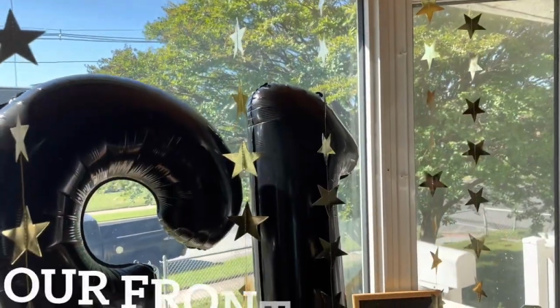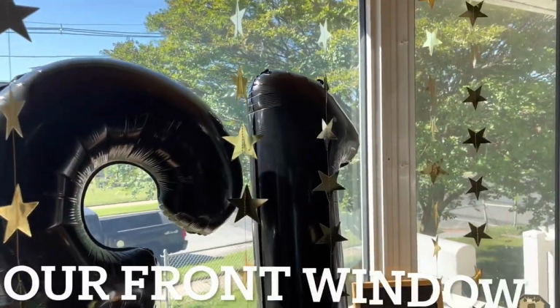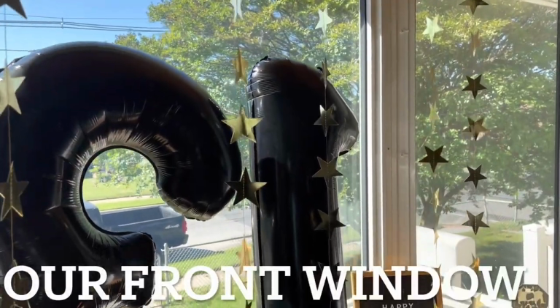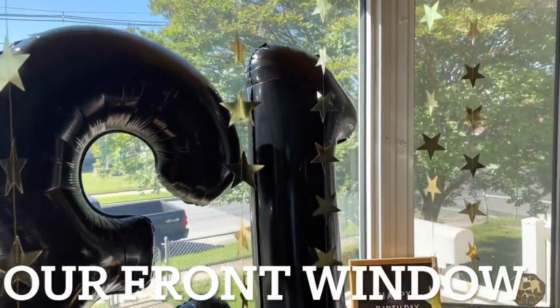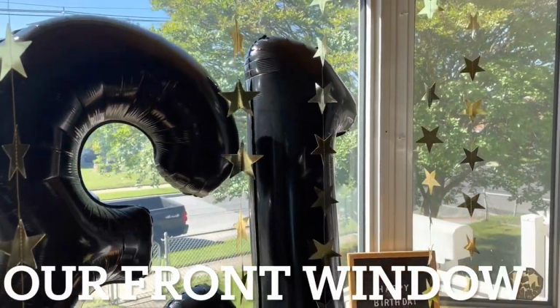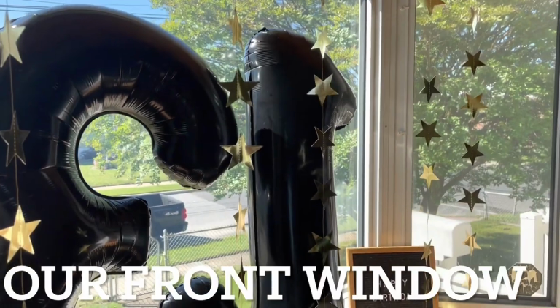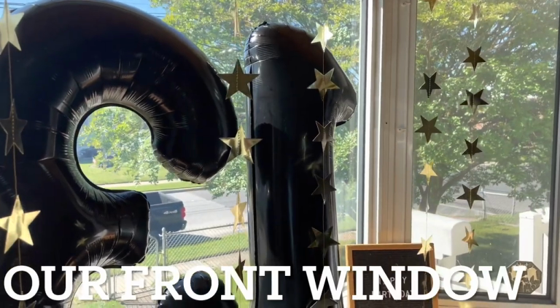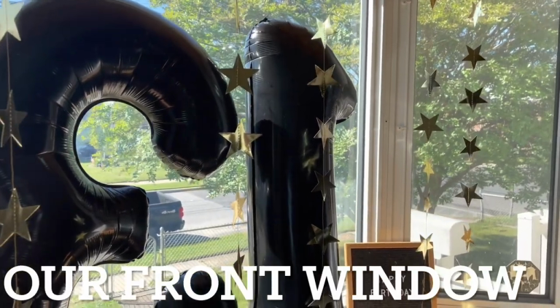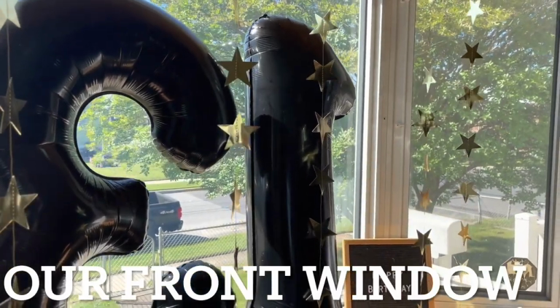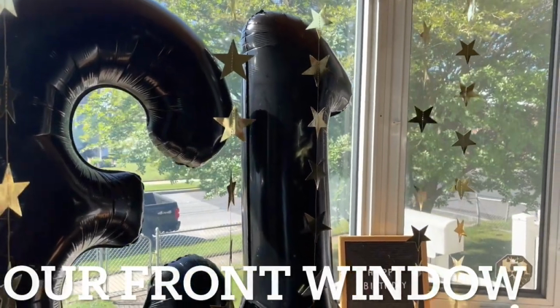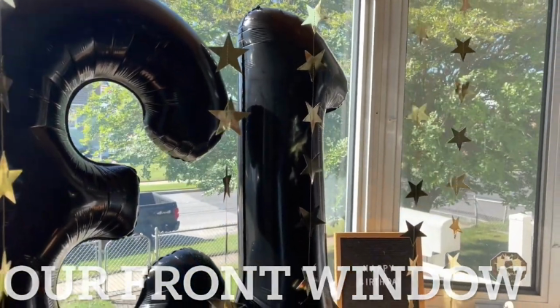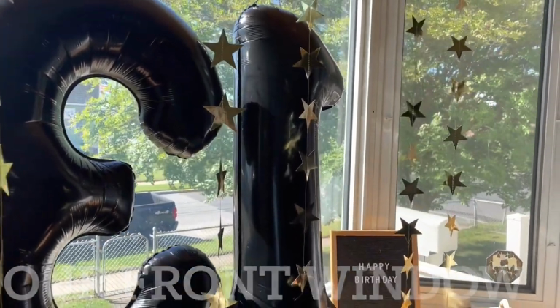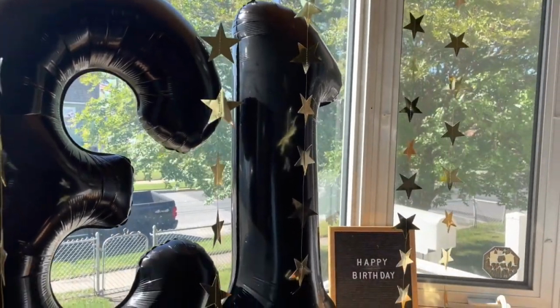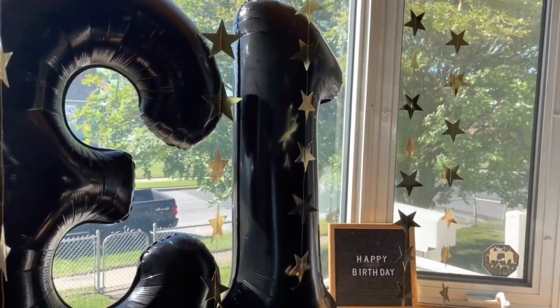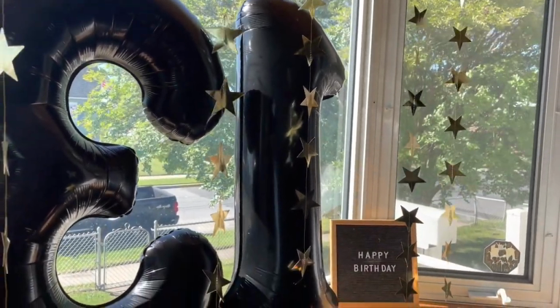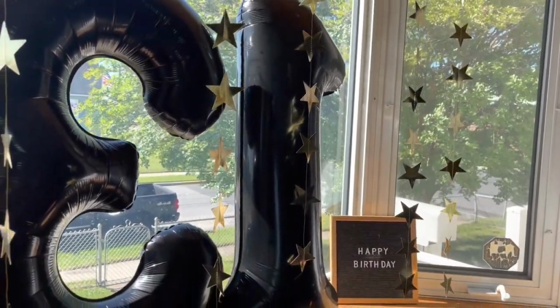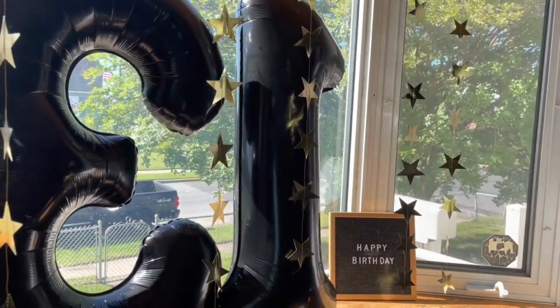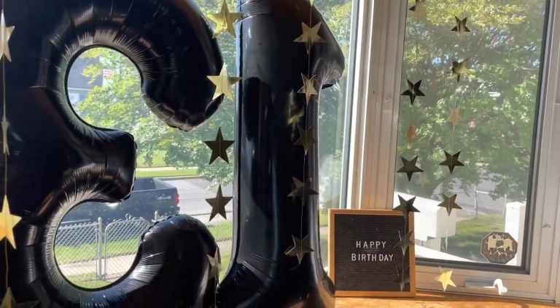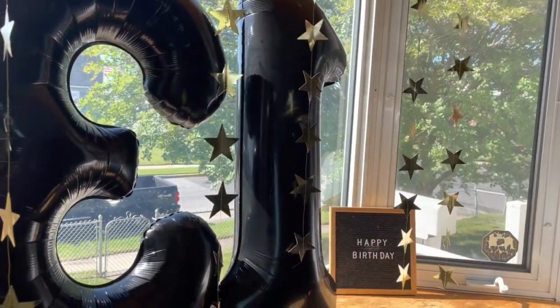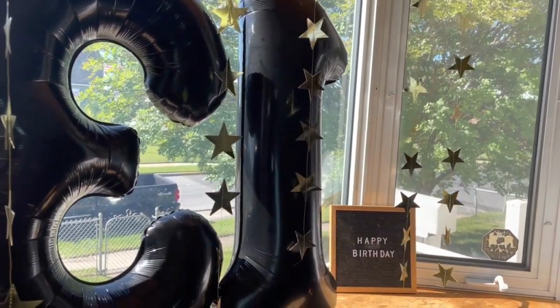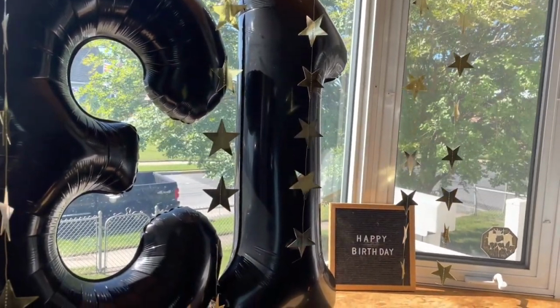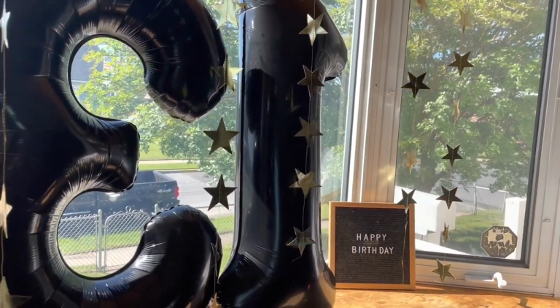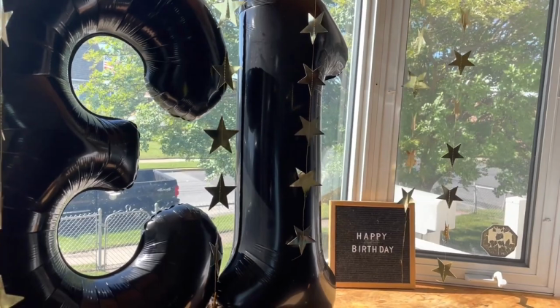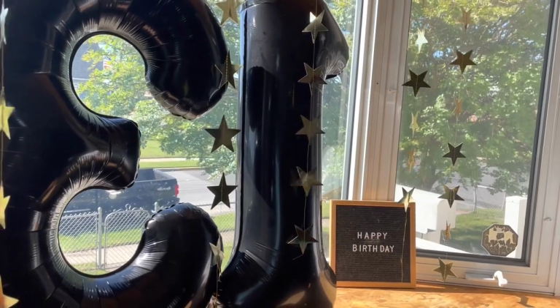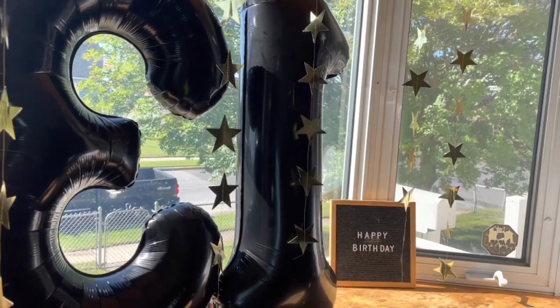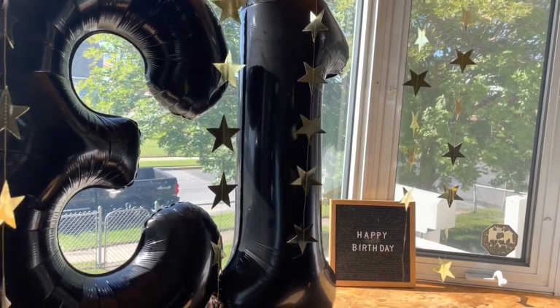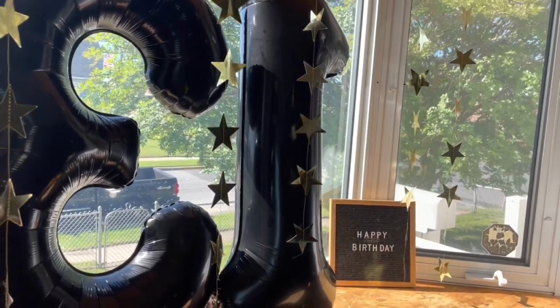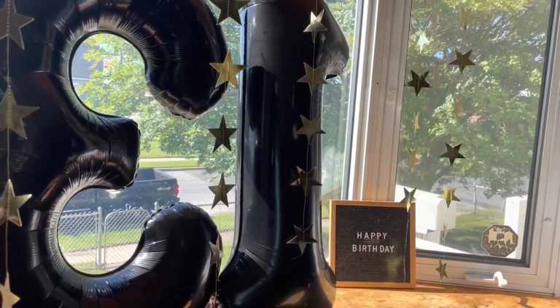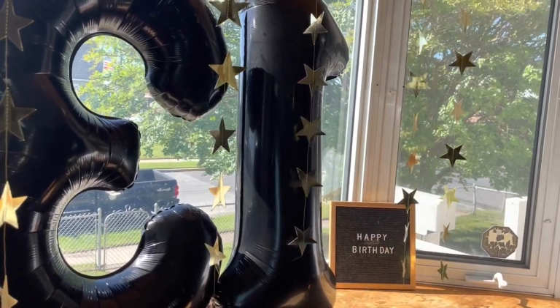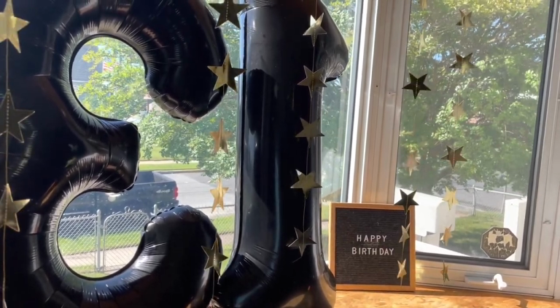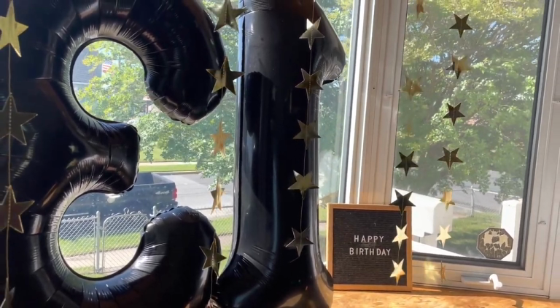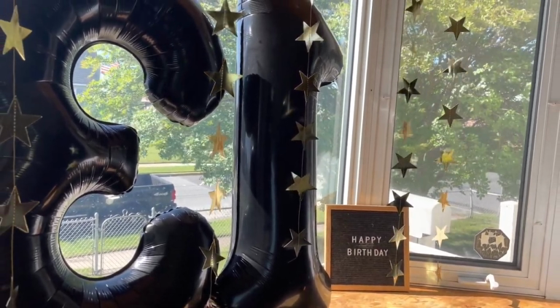For our front window, I just put a big number 13 set of balloons in the window for everybody to see and I hung some star garland. Both of these were purchased from Amazon.